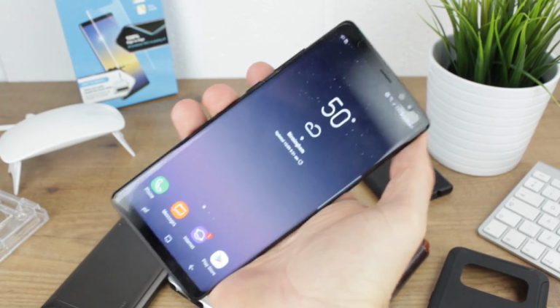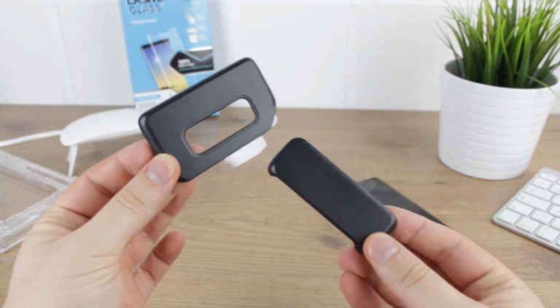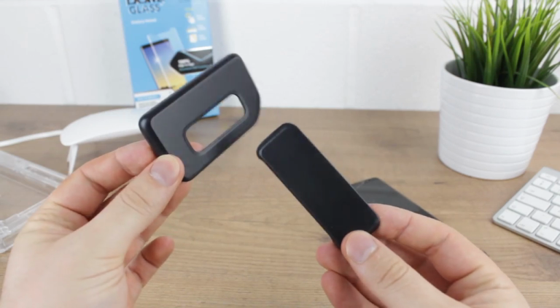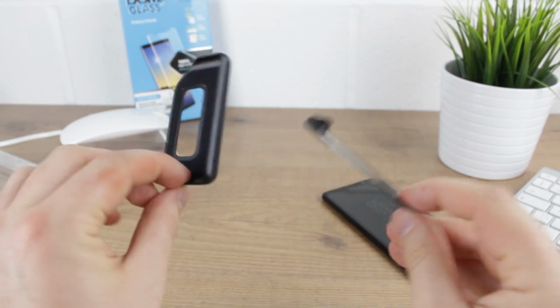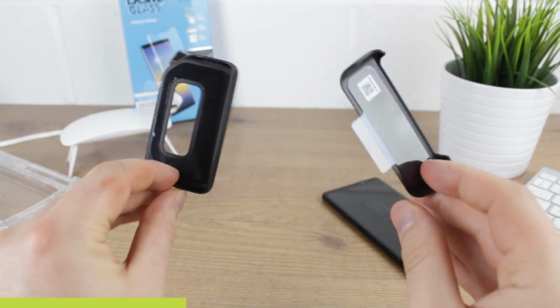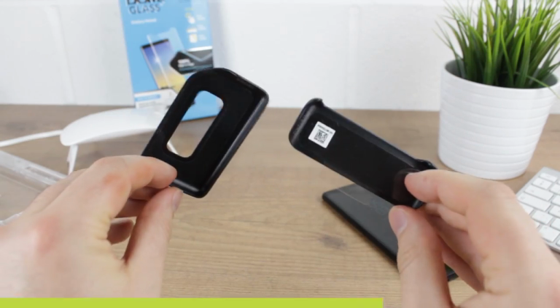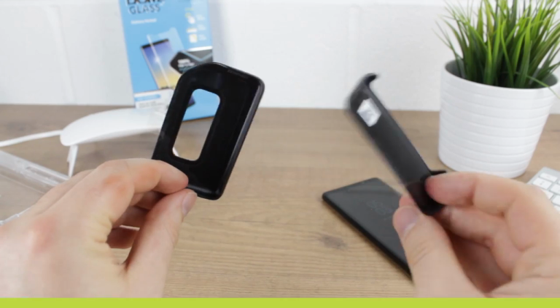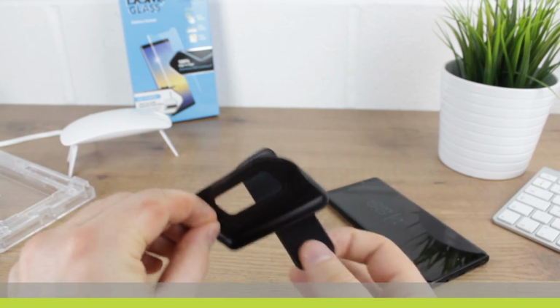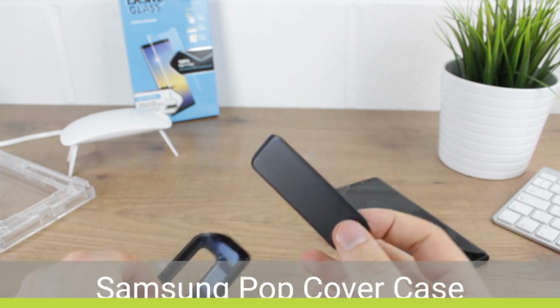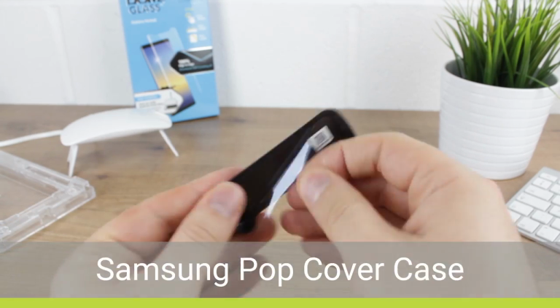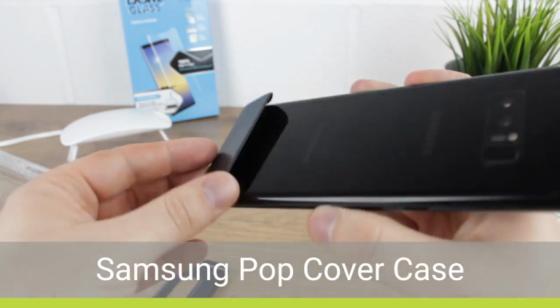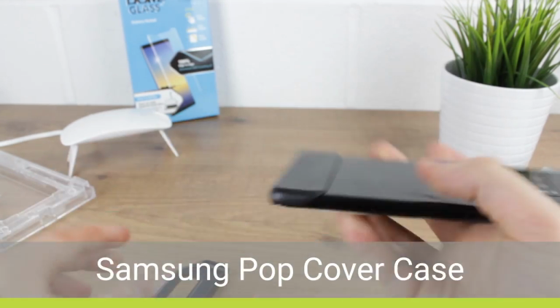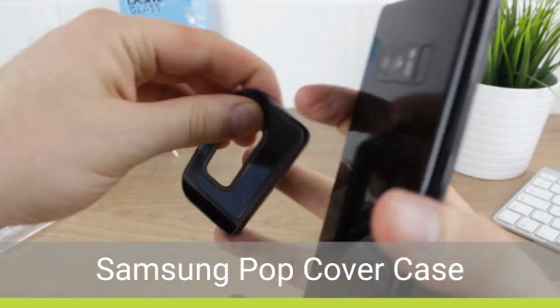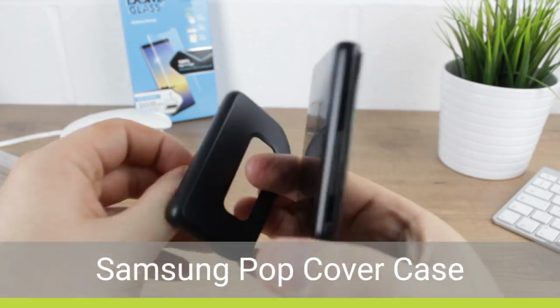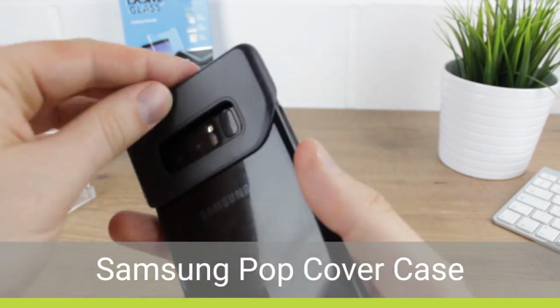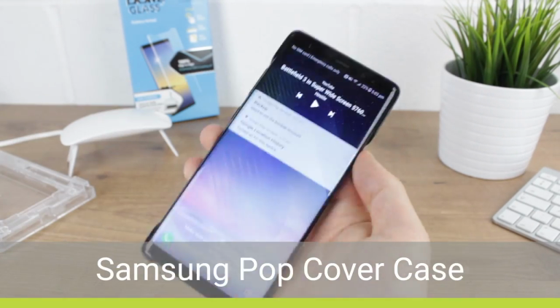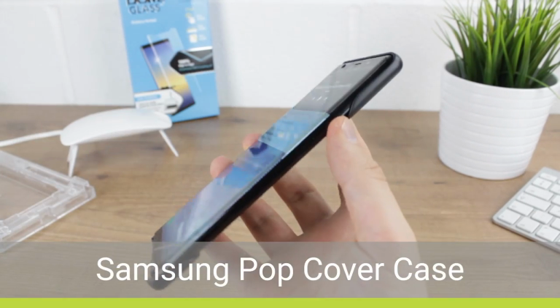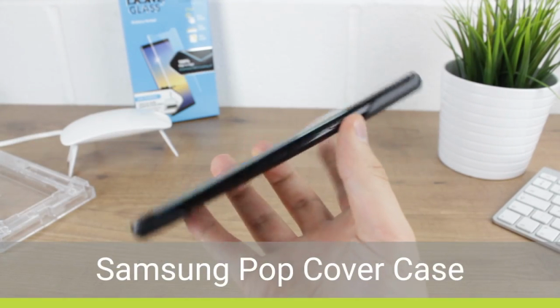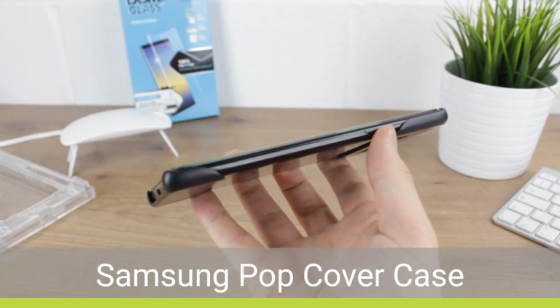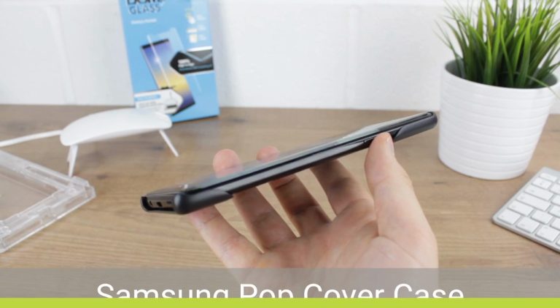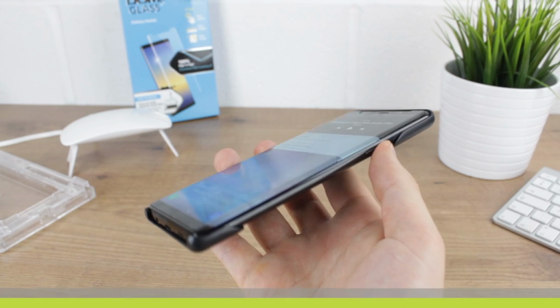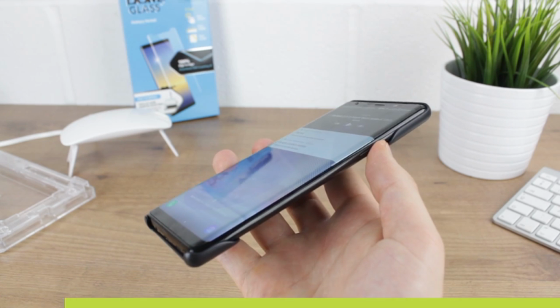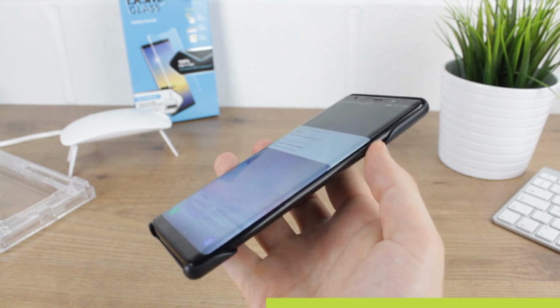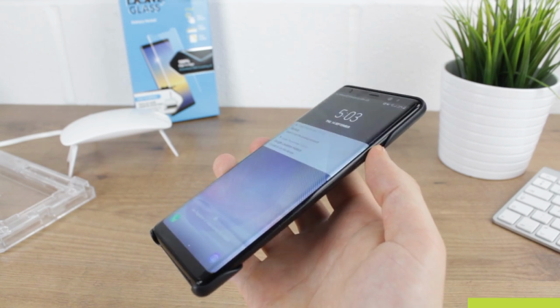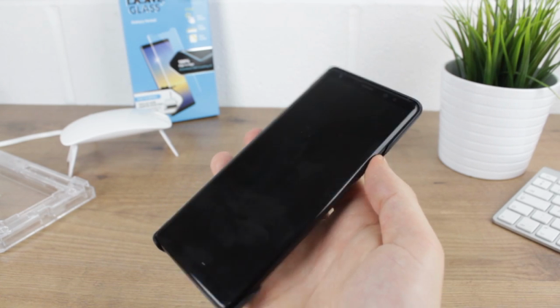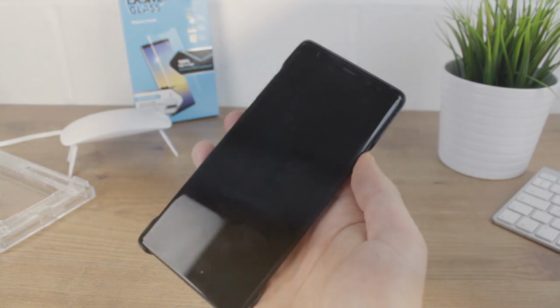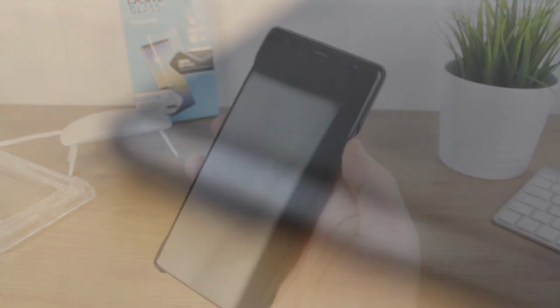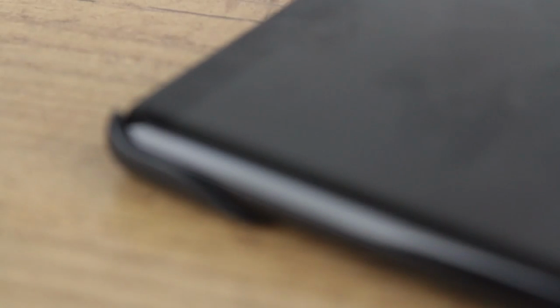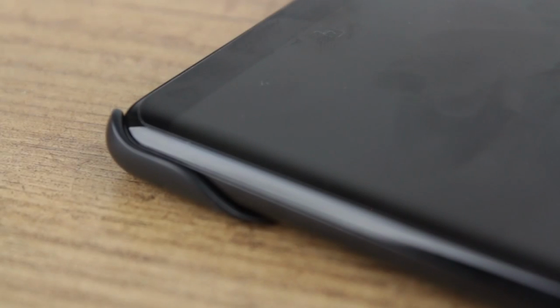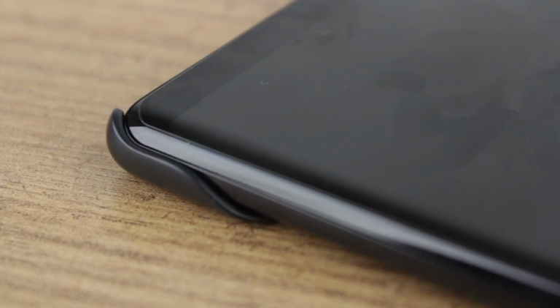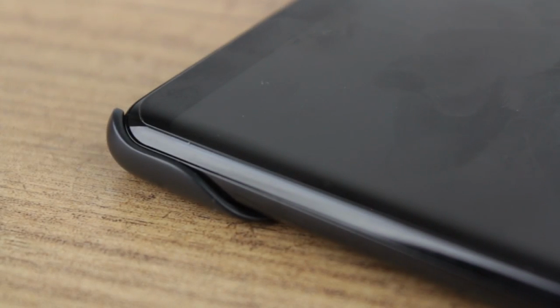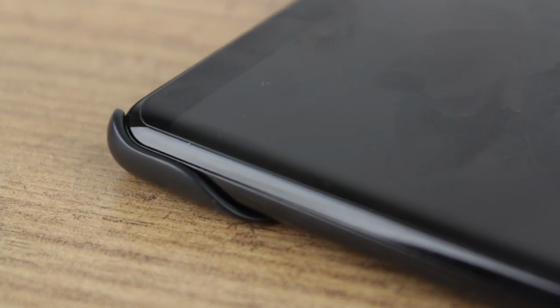We'll start off by testing the entire official Samsung range of cases, with the two-piece pop cover up first. With a very slim design, the case when attached works flawlessly with the Whitestone Dome Protector as you can see.